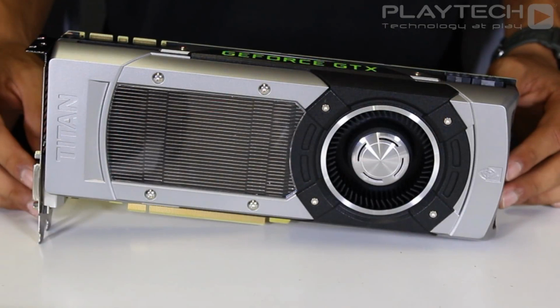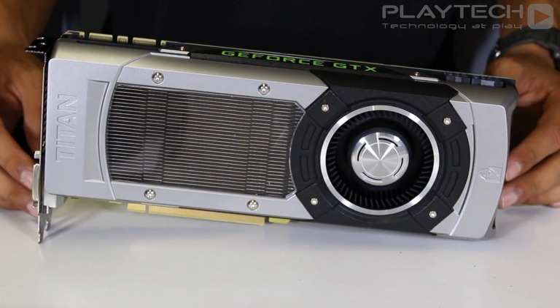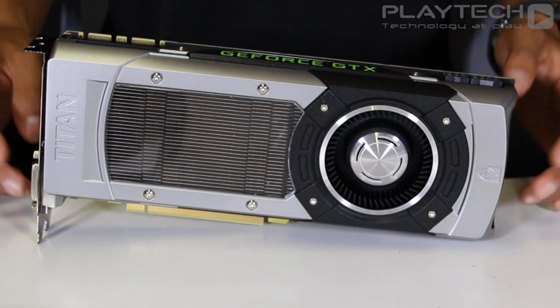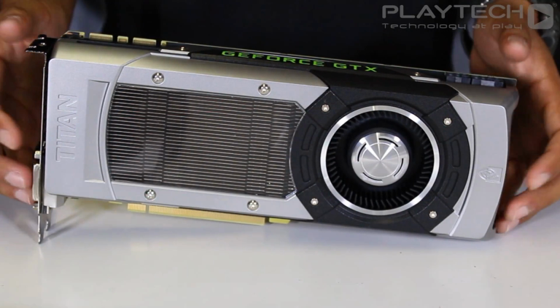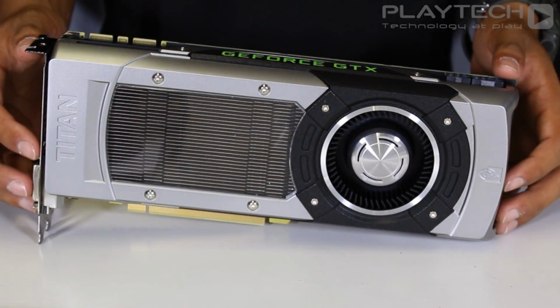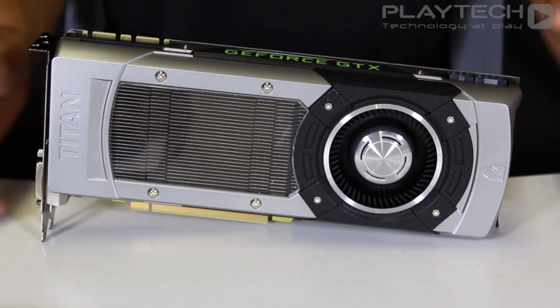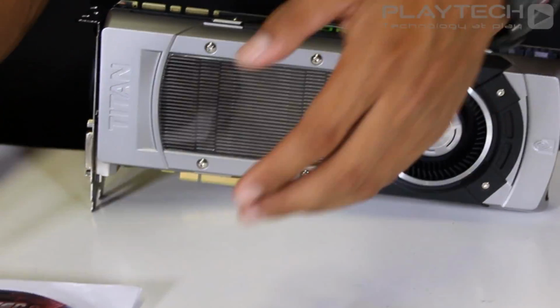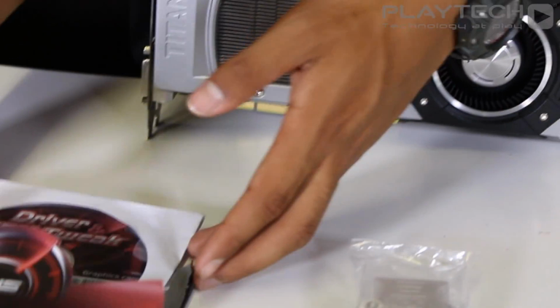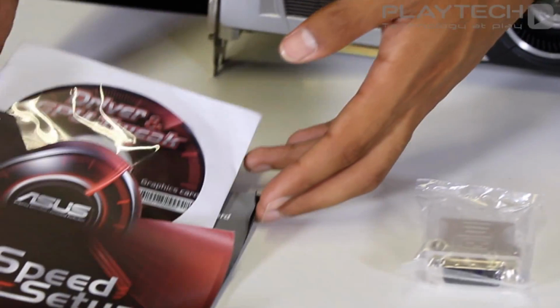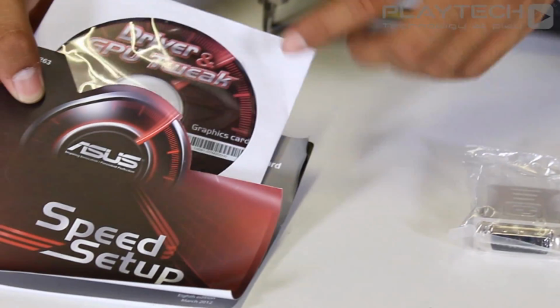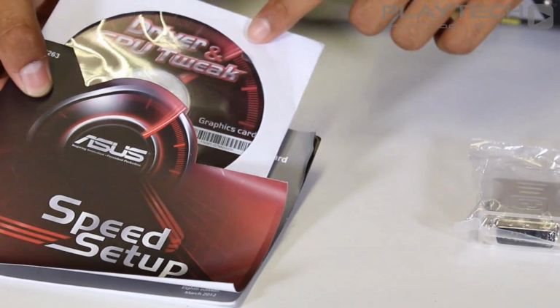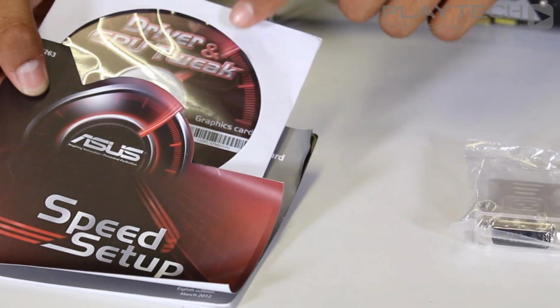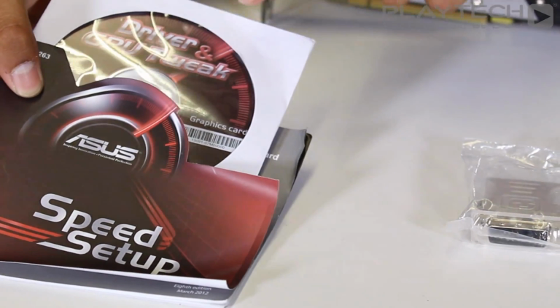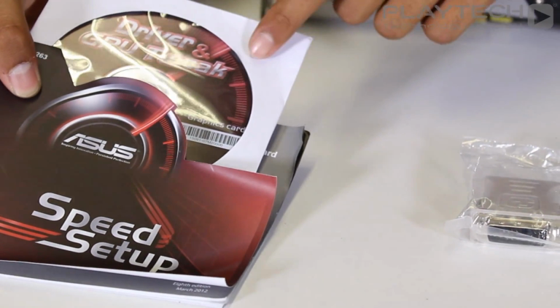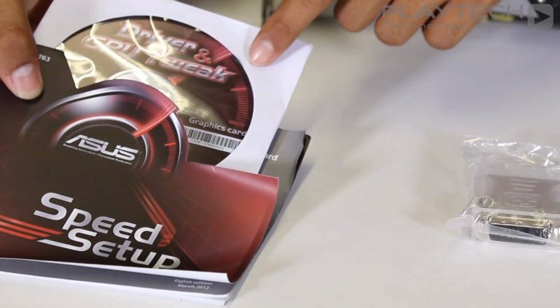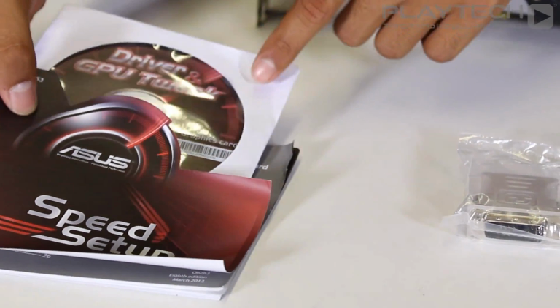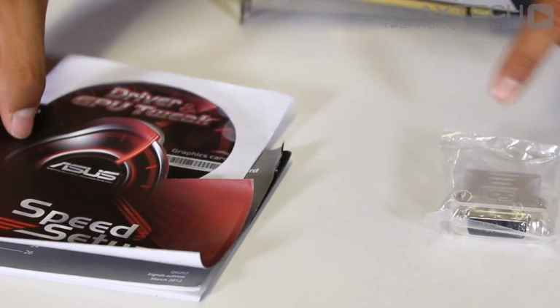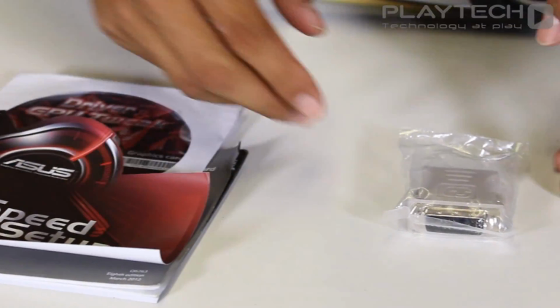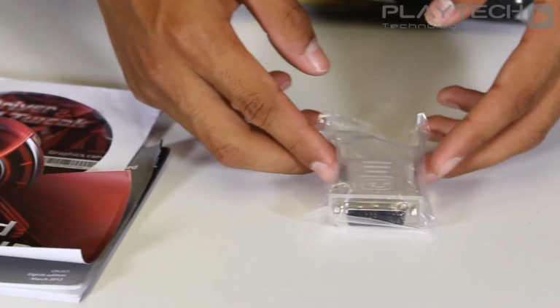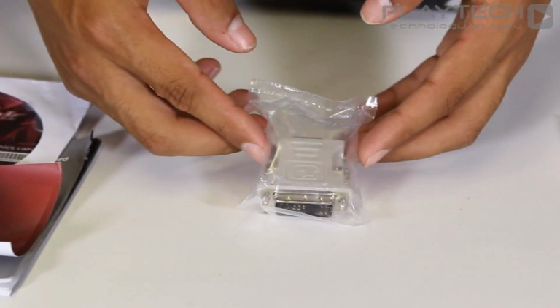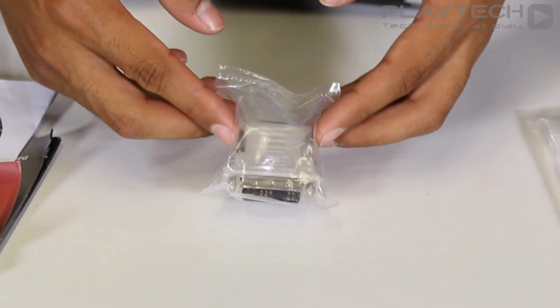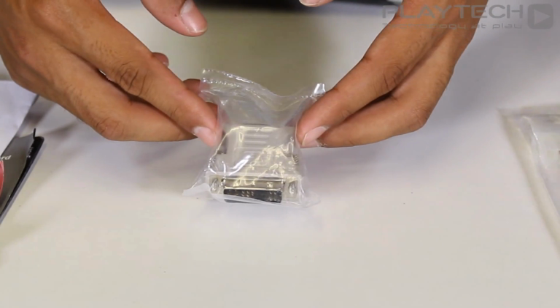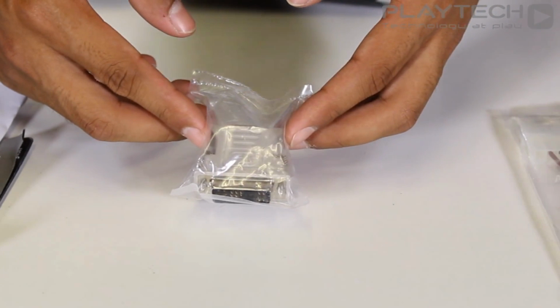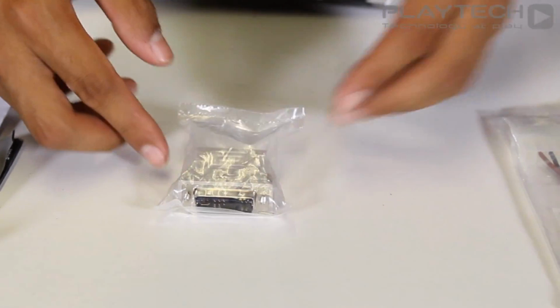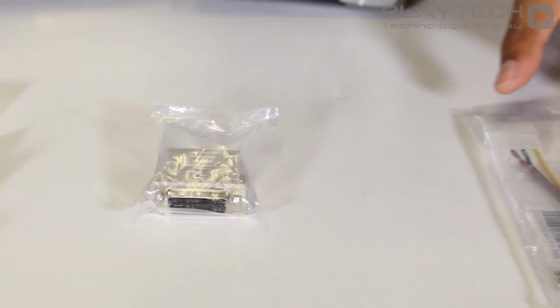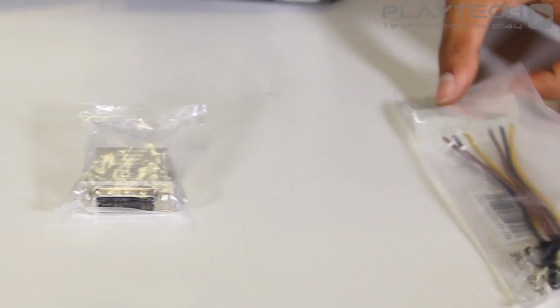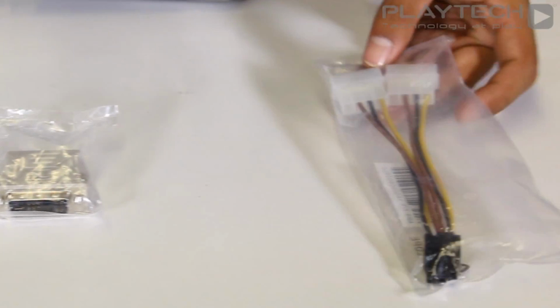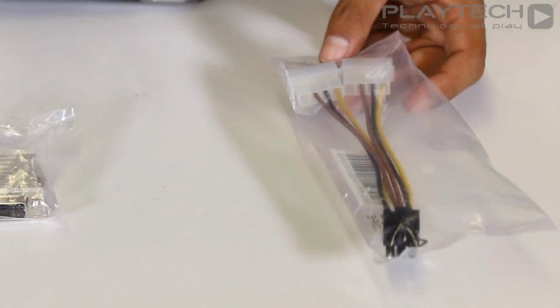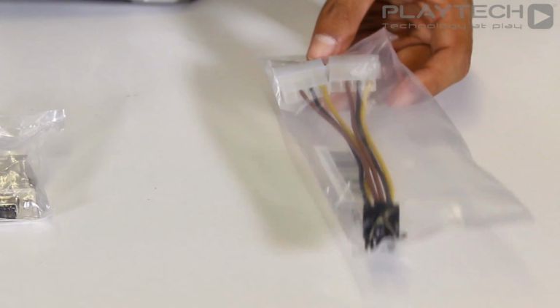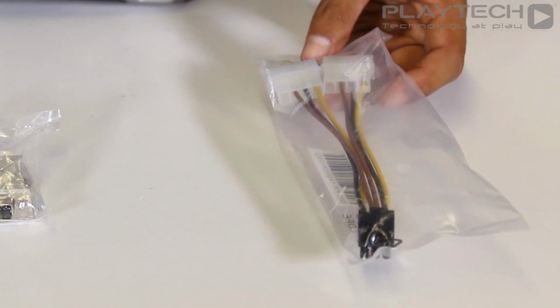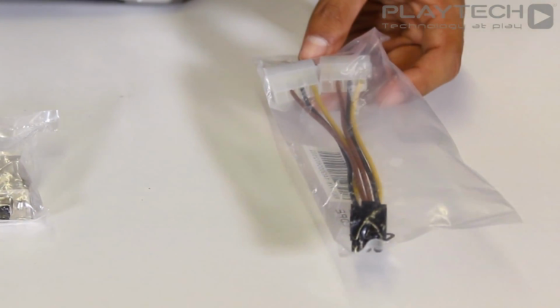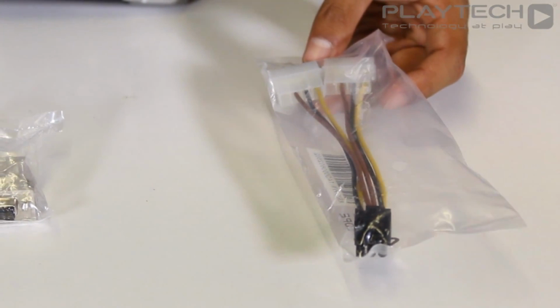Inside the box, along with the graphics card, you get a speed setup guide and a CD for the drivers and the GPU Tweak software. You also get a VGA to DVI adapter and lastly a dual Molex to a 6-pin PCI connection.